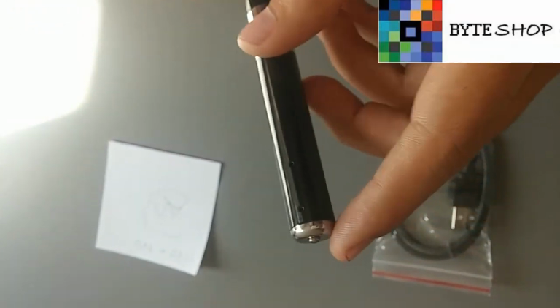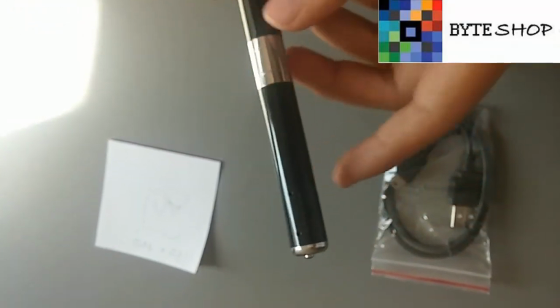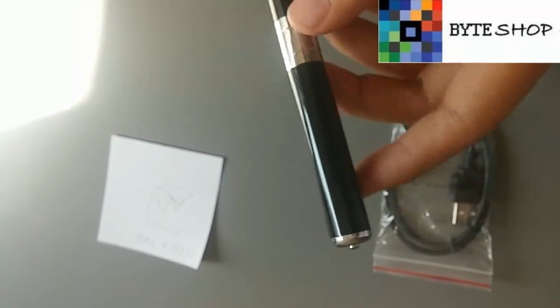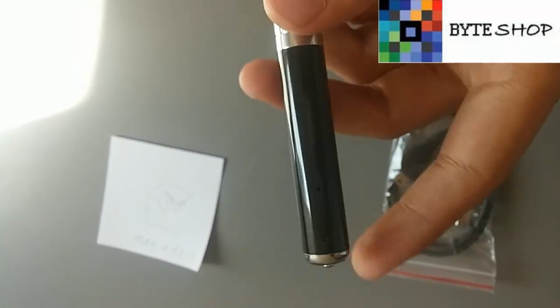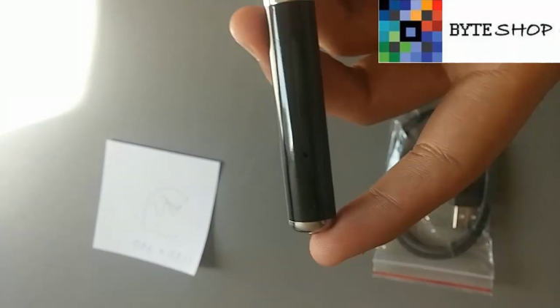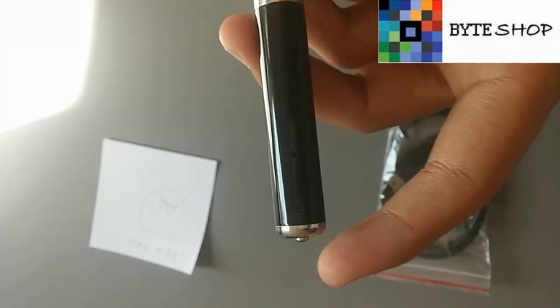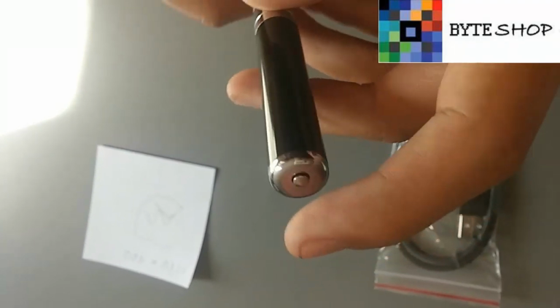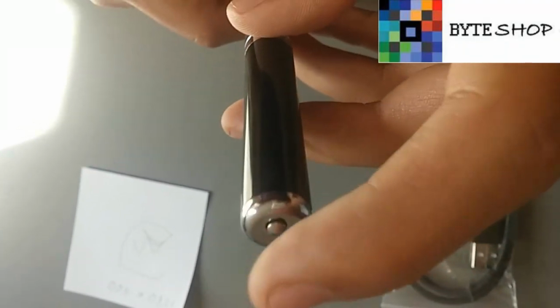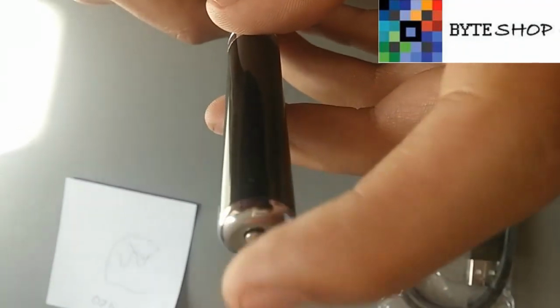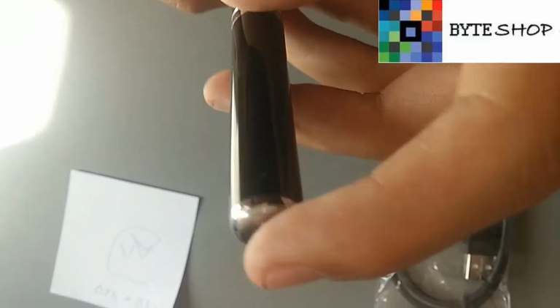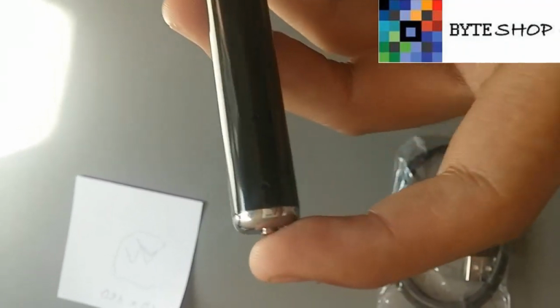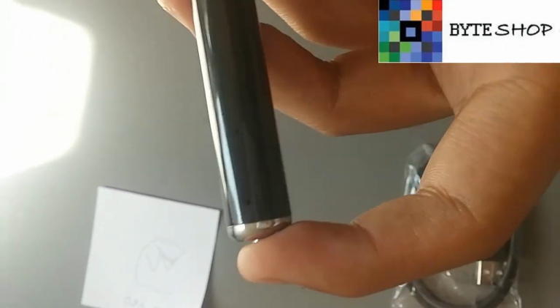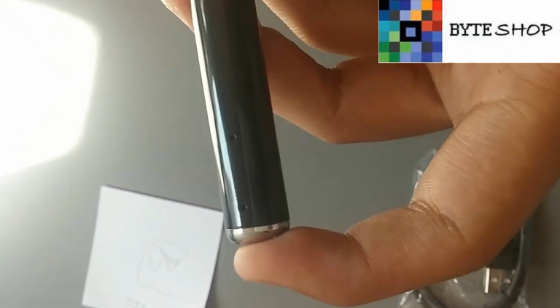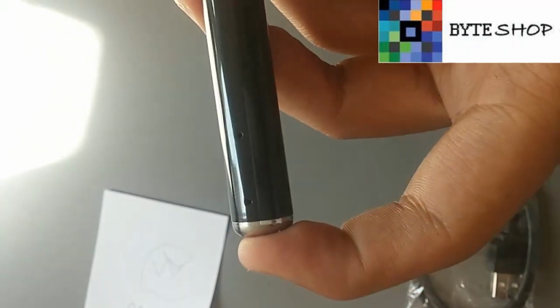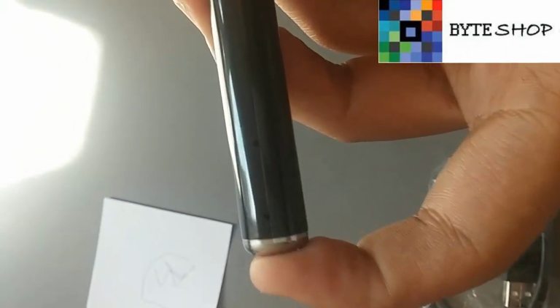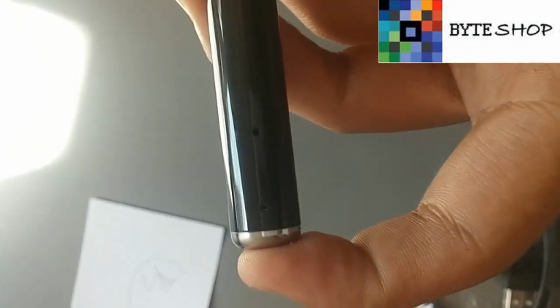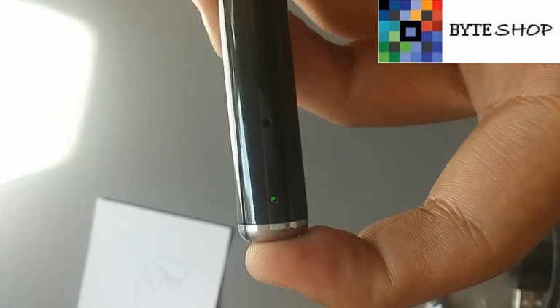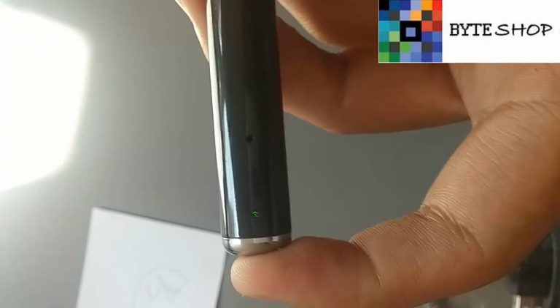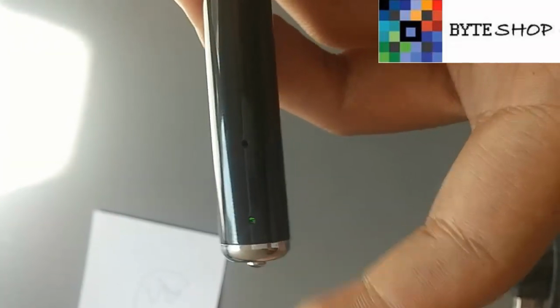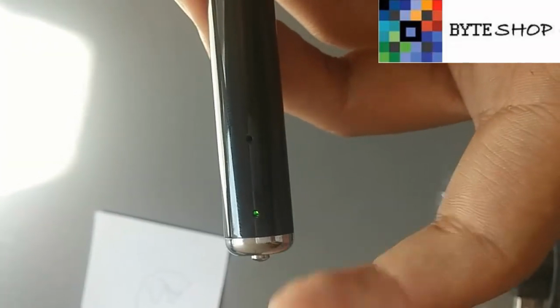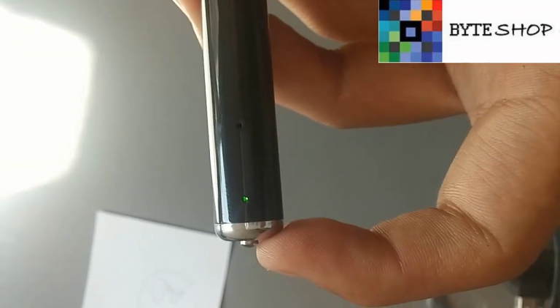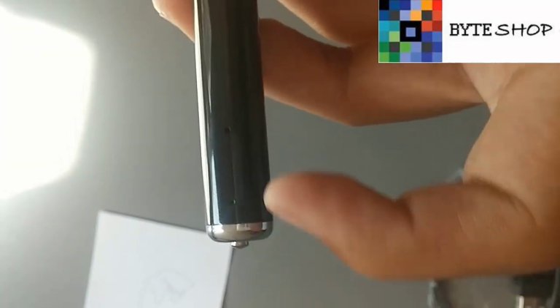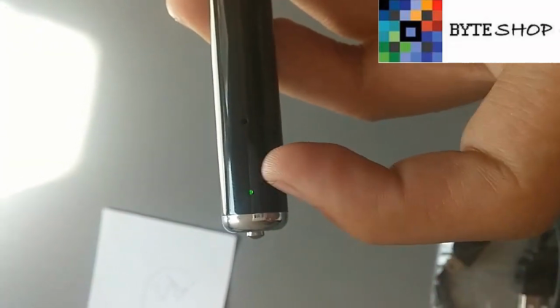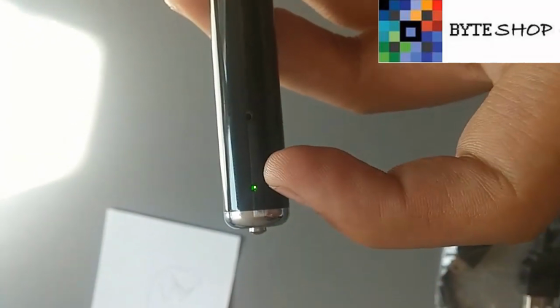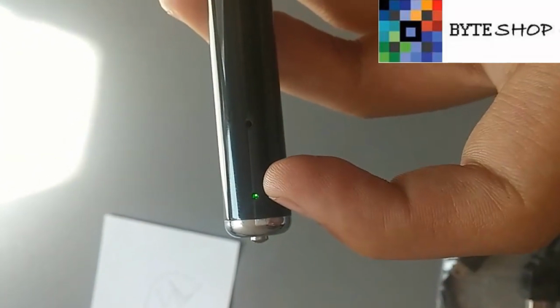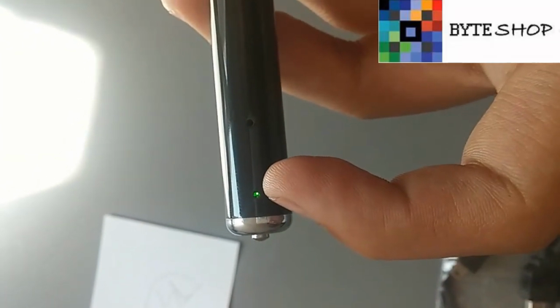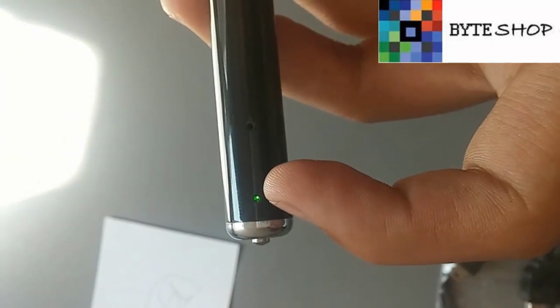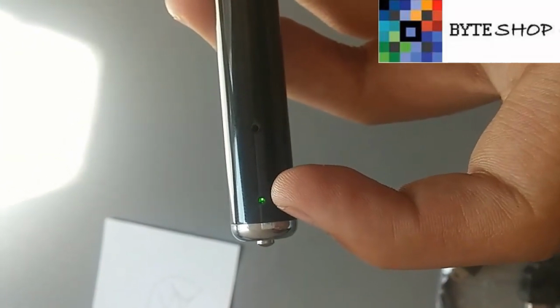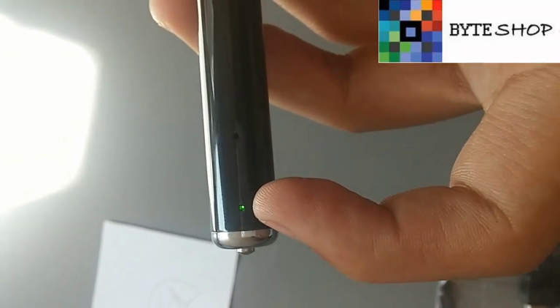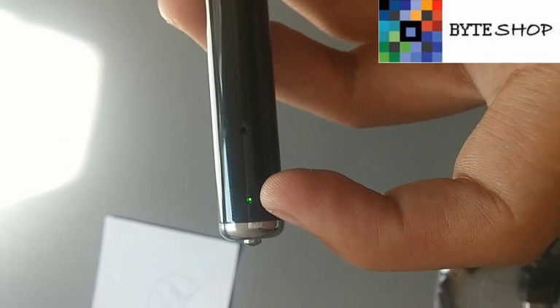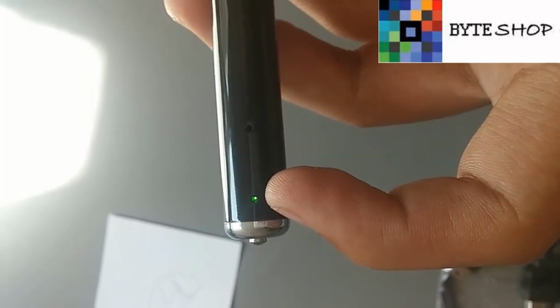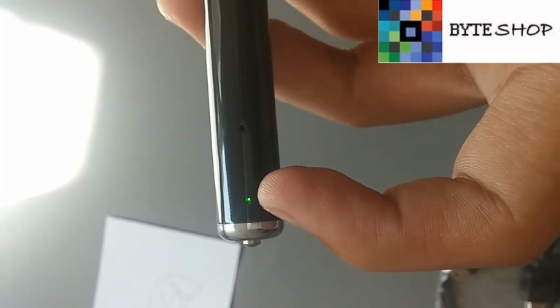Para prenderlo, lo único que tenemos que hacer es presionar este botón durante 3 segundos. Como vieron, se prendió el LED verde — eso indica que está prendida.